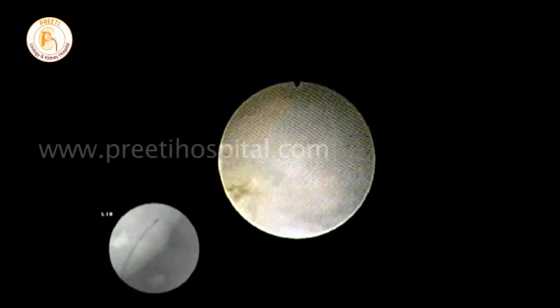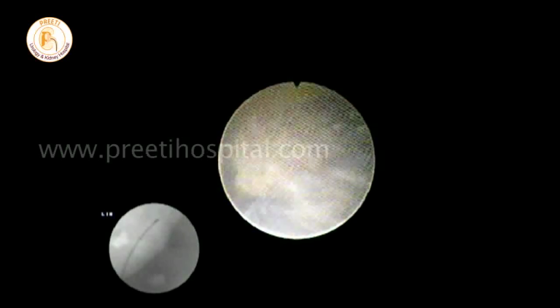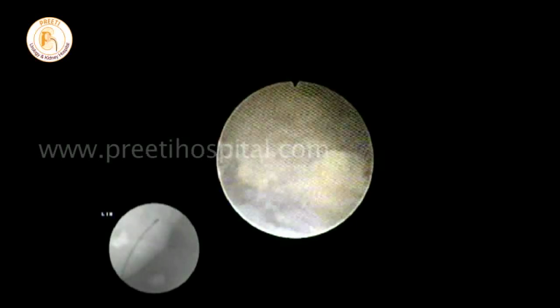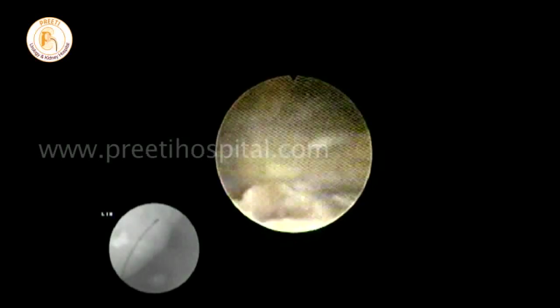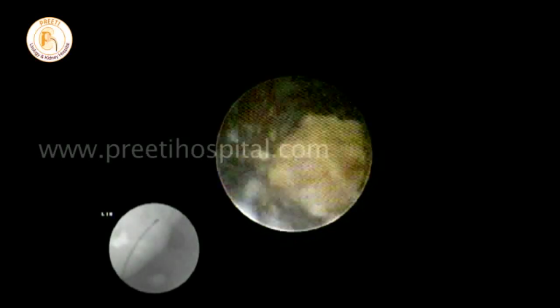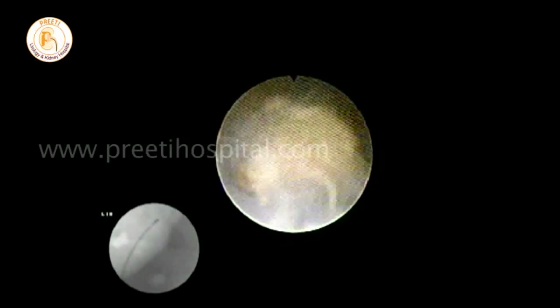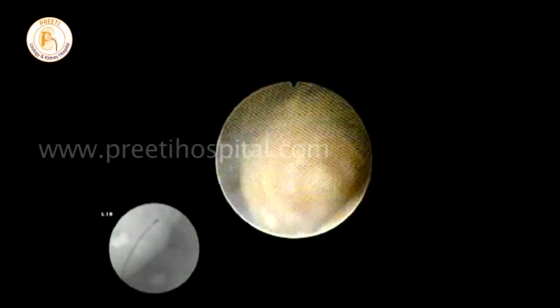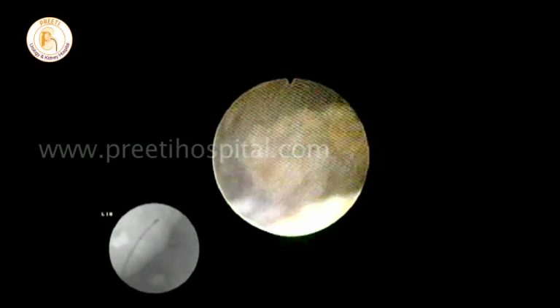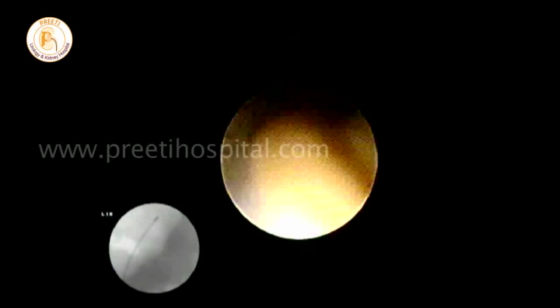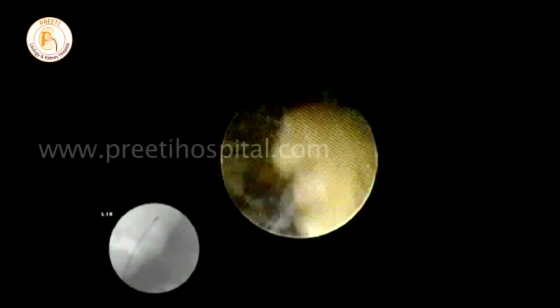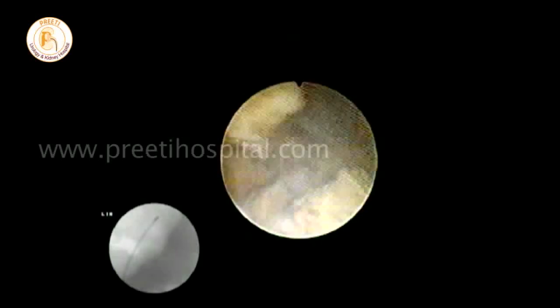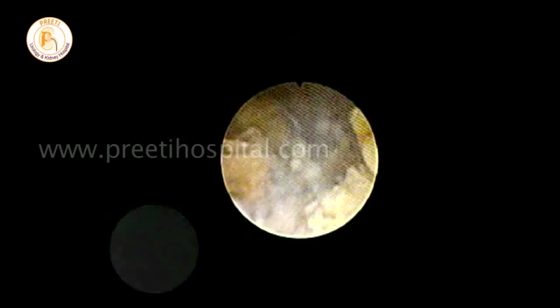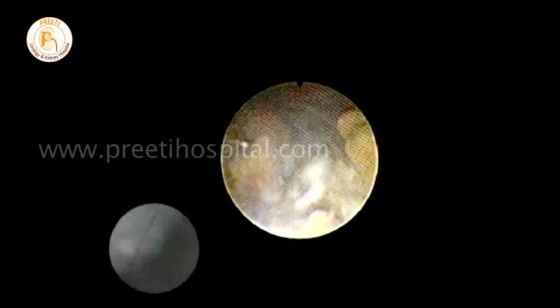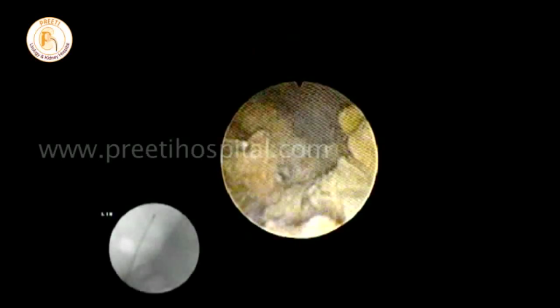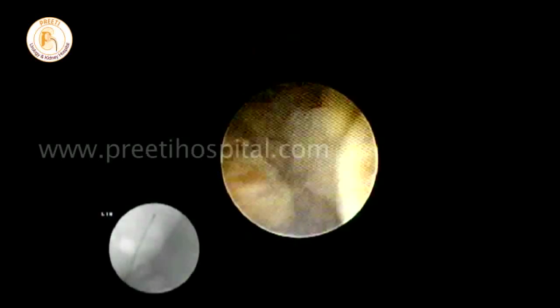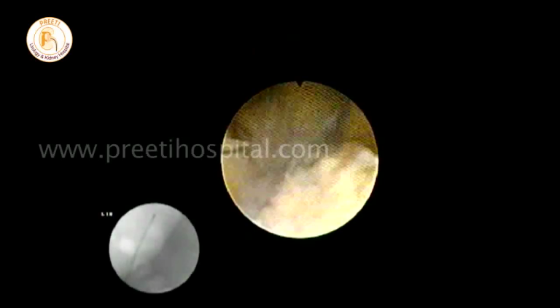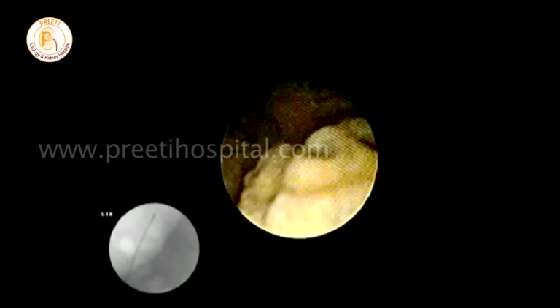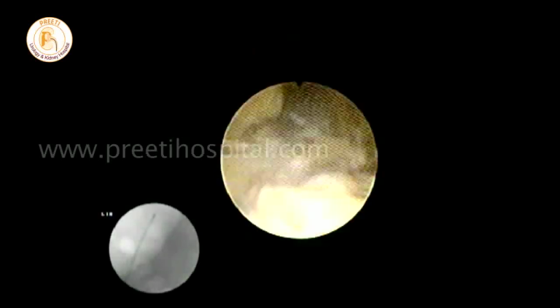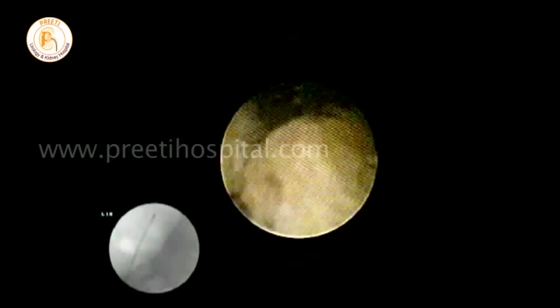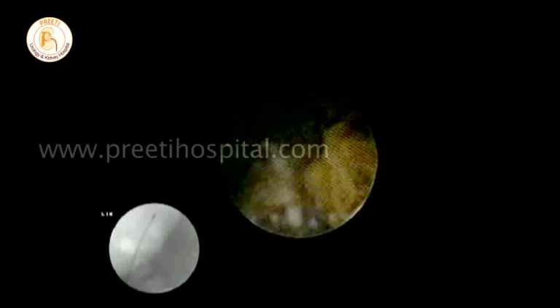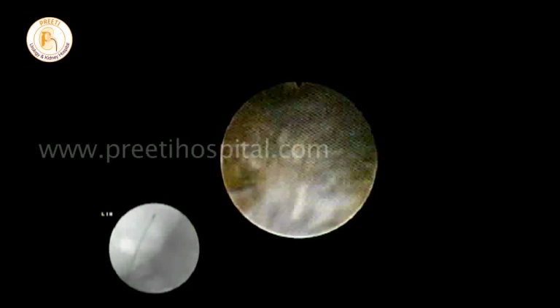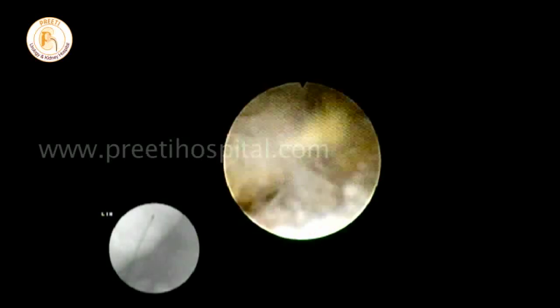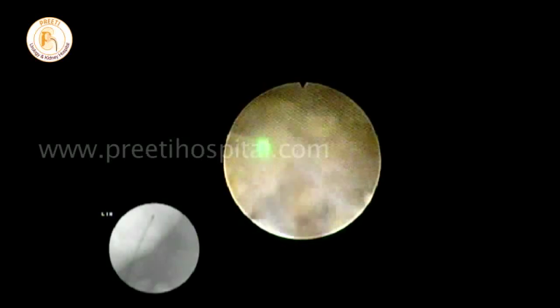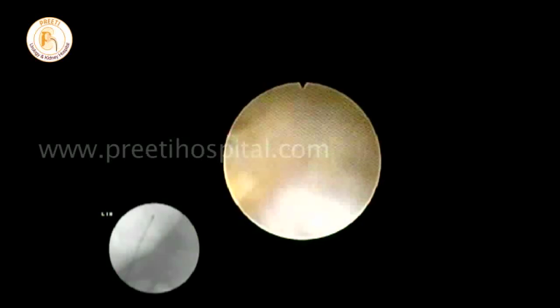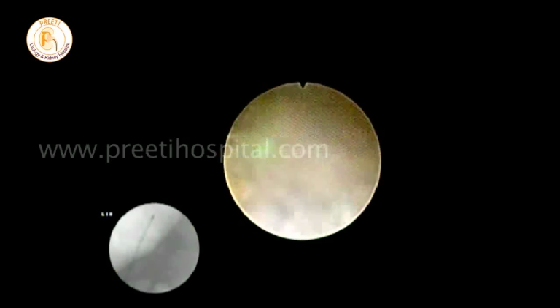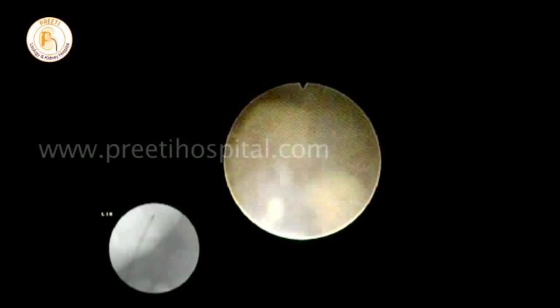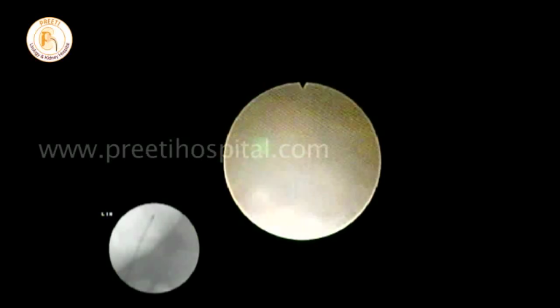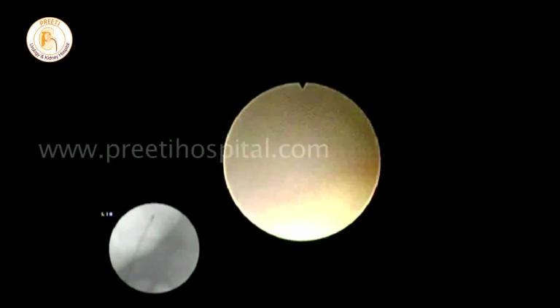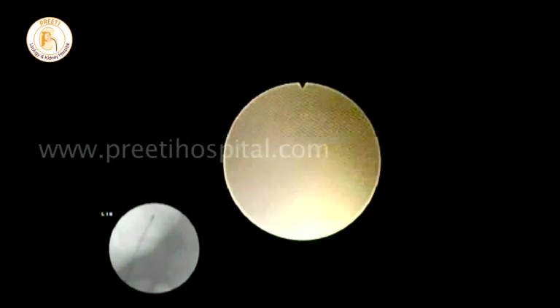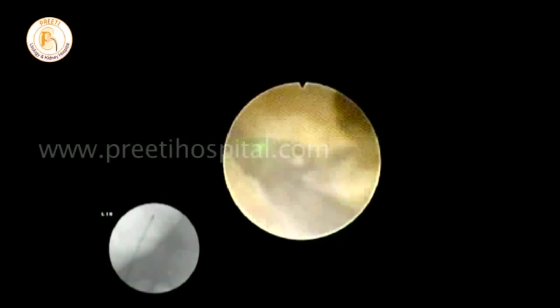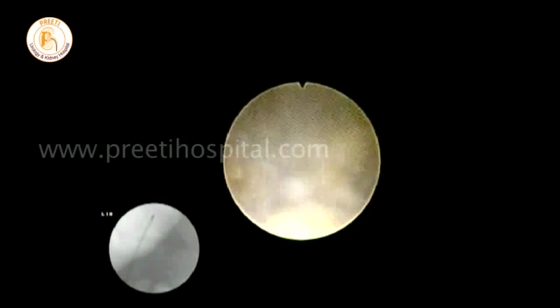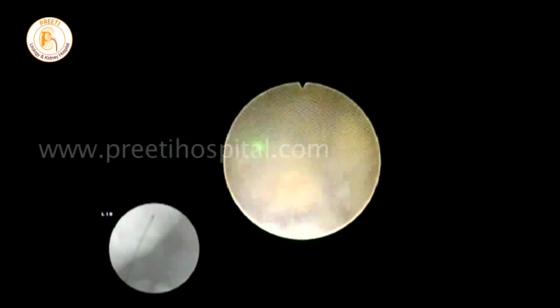This is approximately a 2.5 to 3 cm stone, and at the end, reasonably small fragments were obtained which can be passed through the ureter.